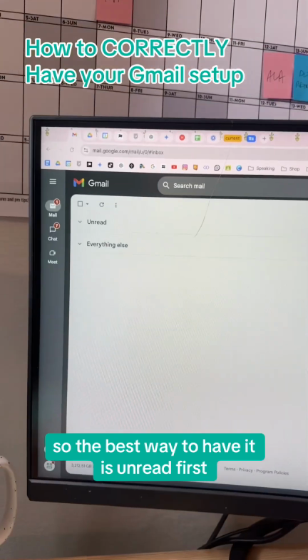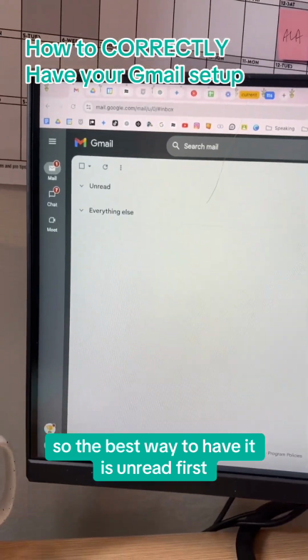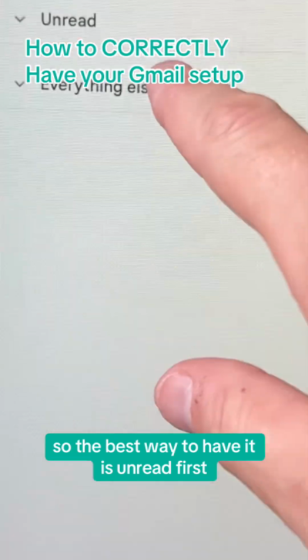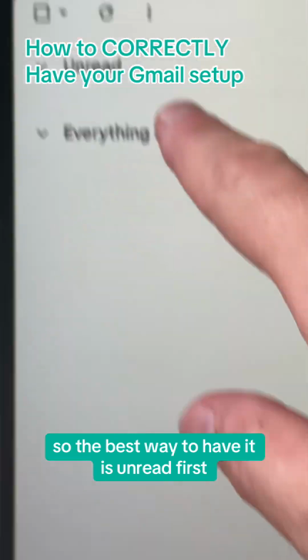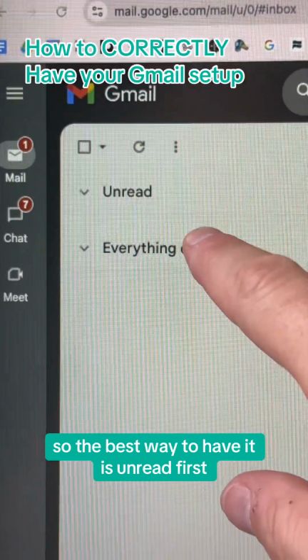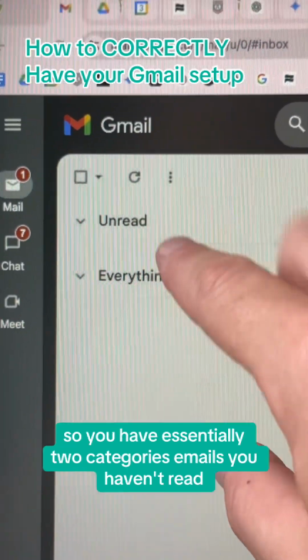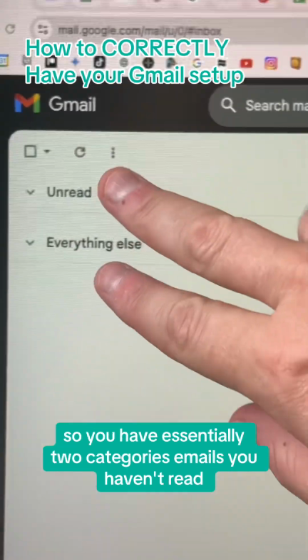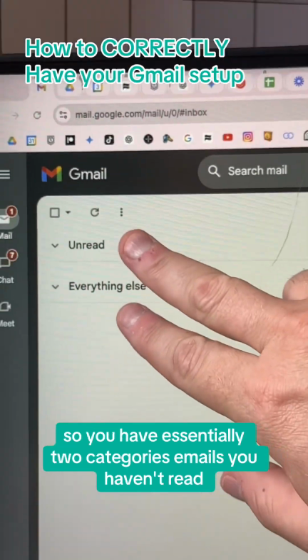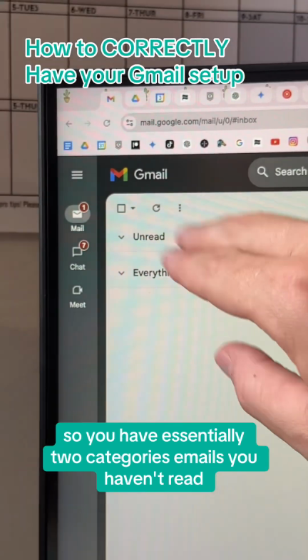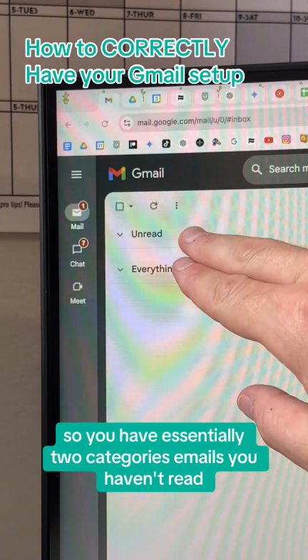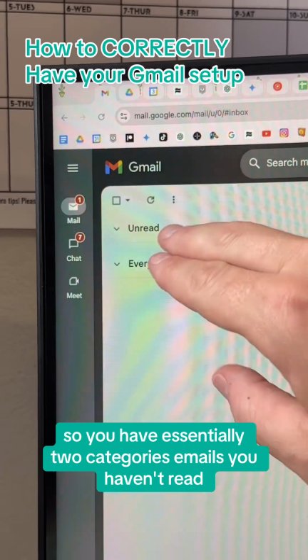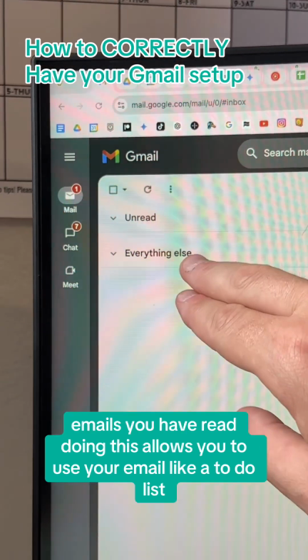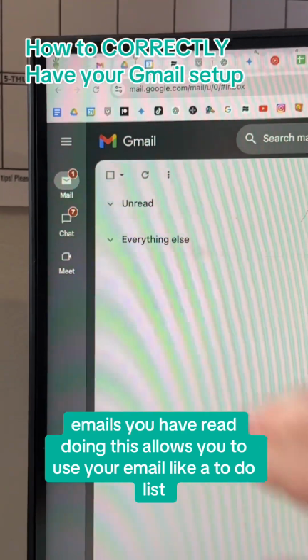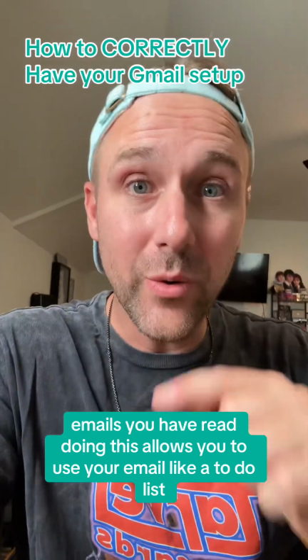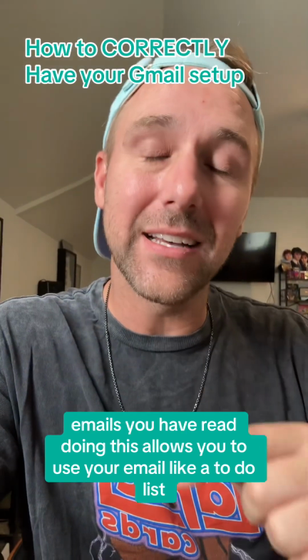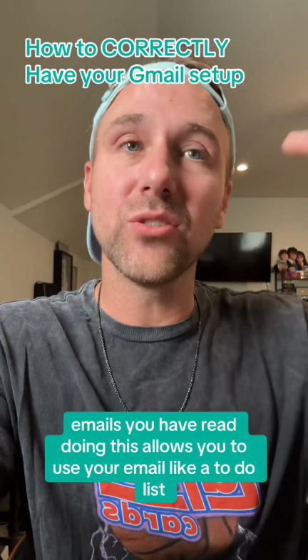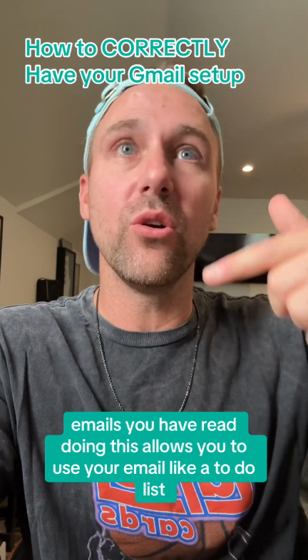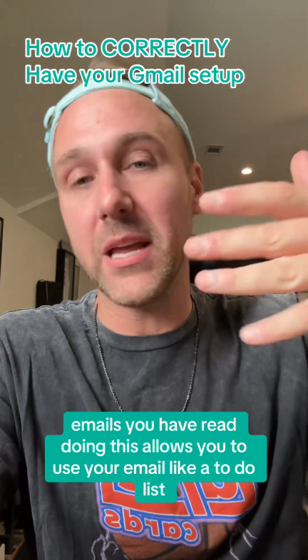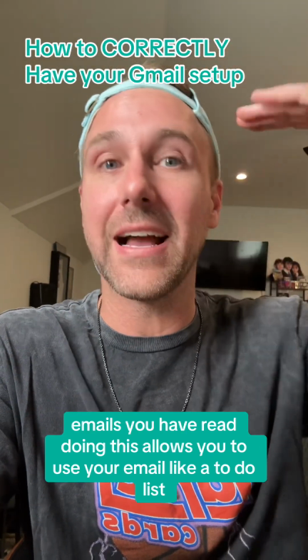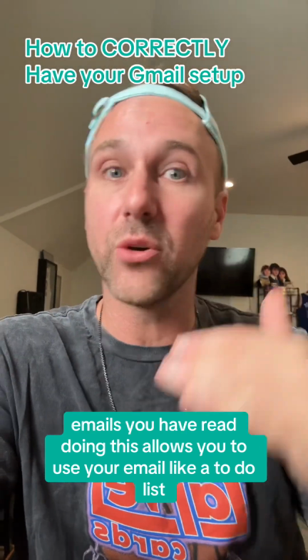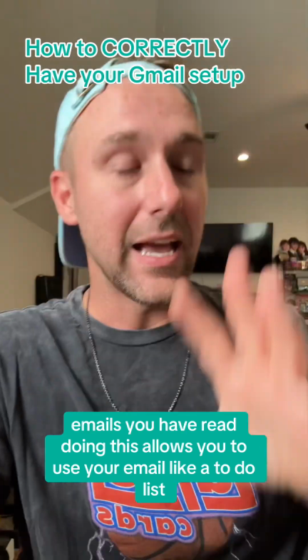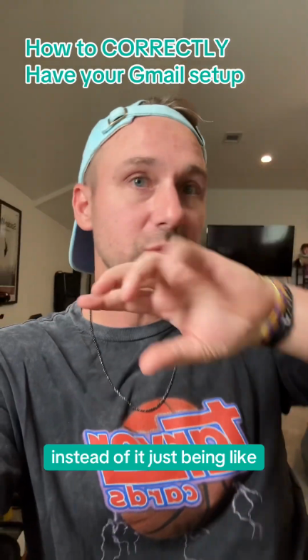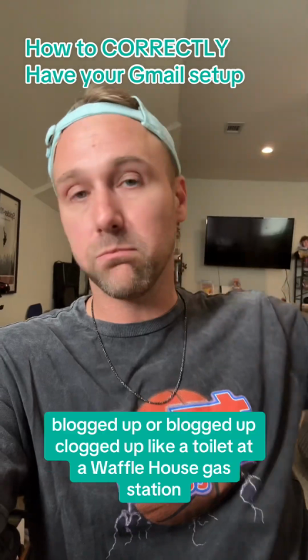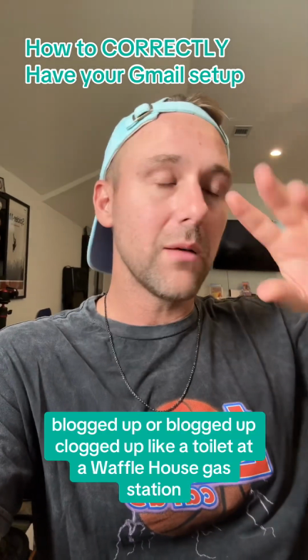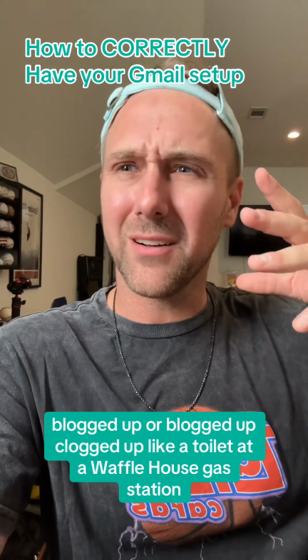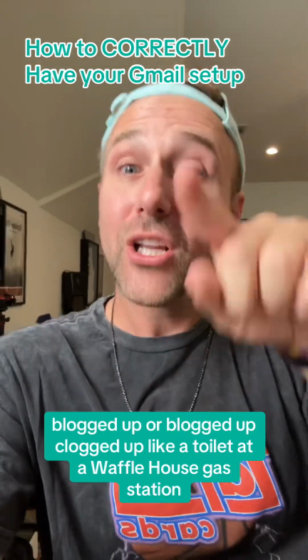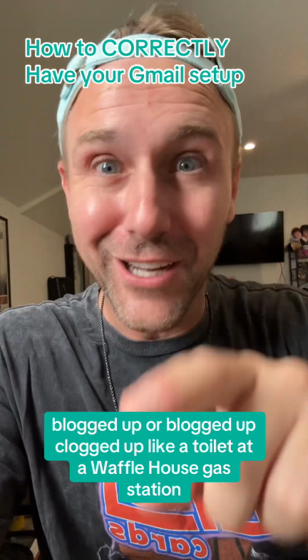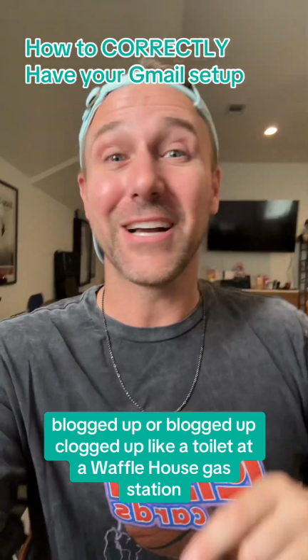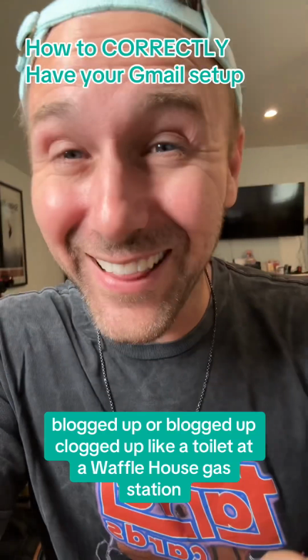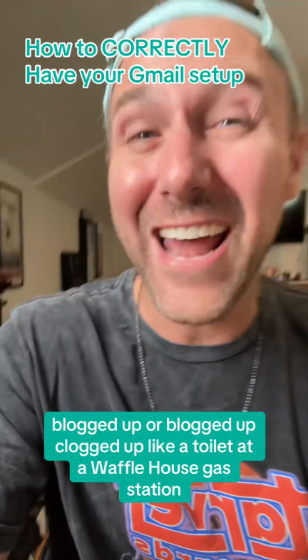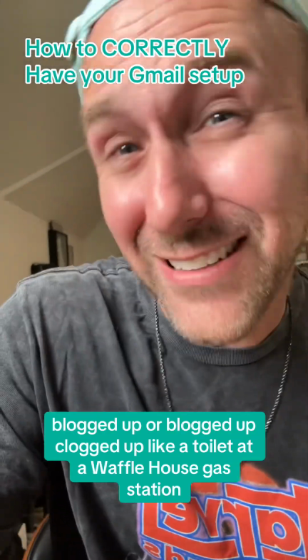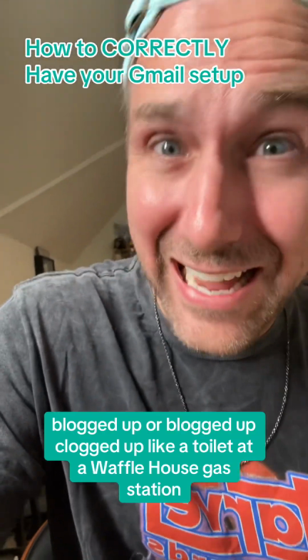The best way to have it is unread first. You have essentially two categories: emails you haven't read, emails you have read. Doing this allows you to use your email like a to-do list, instead of it just being clogged up like a toilet at a Waffle House gas station.